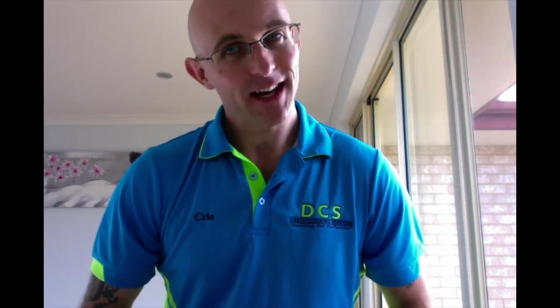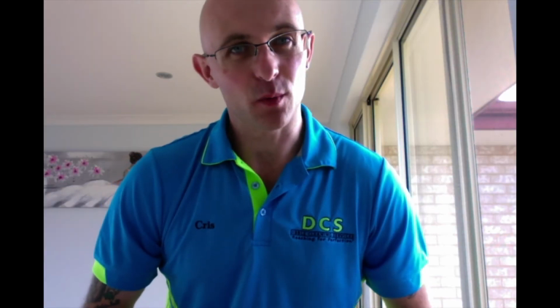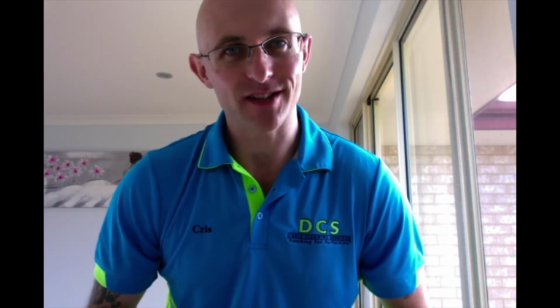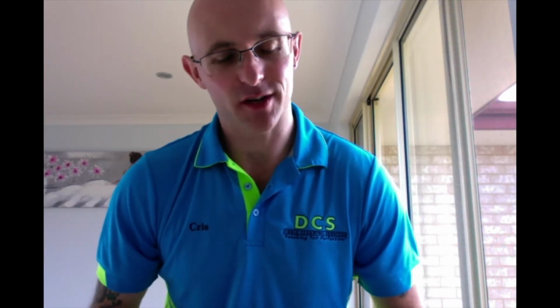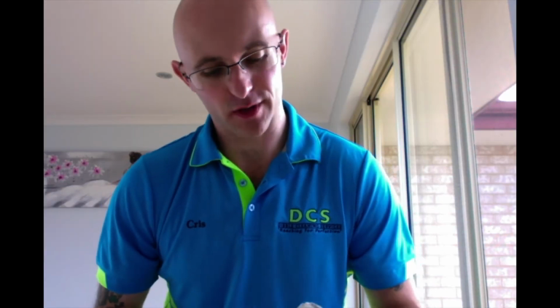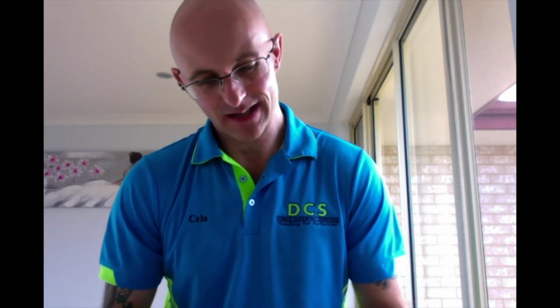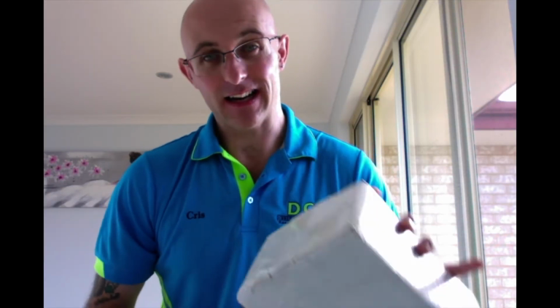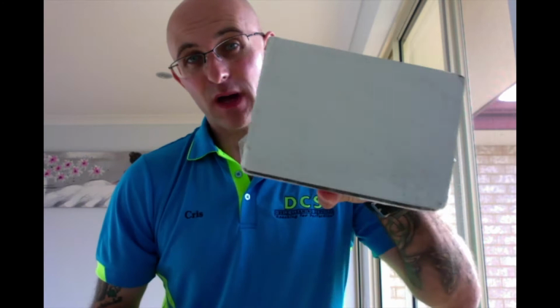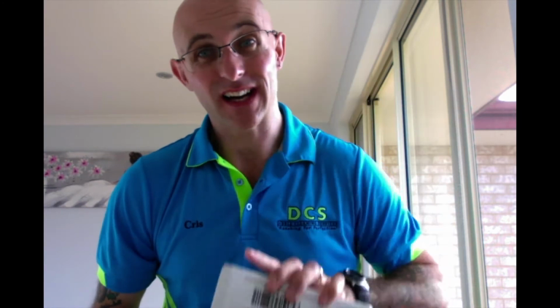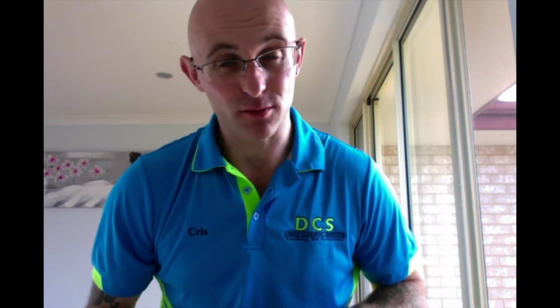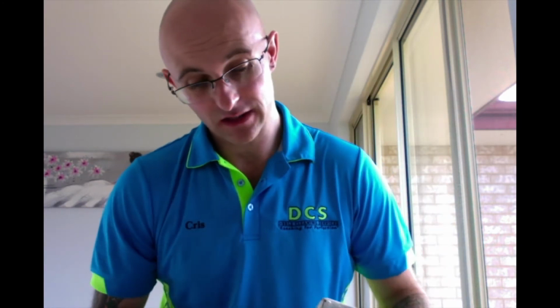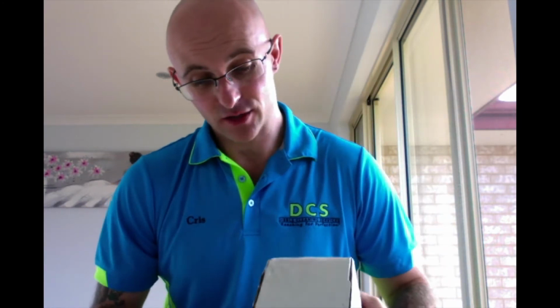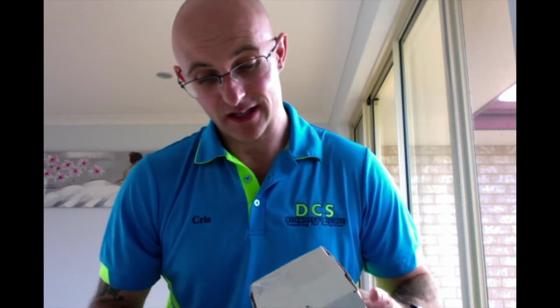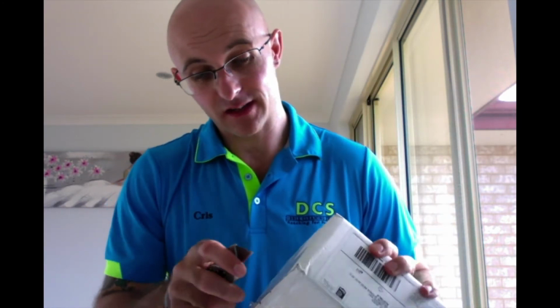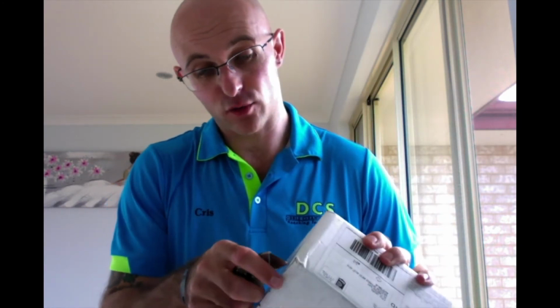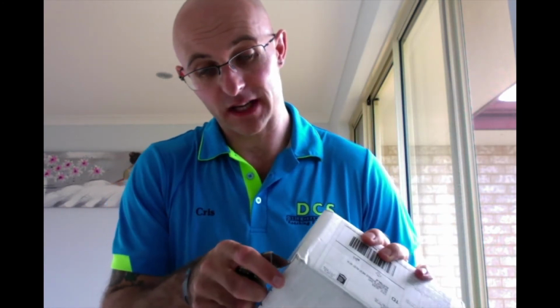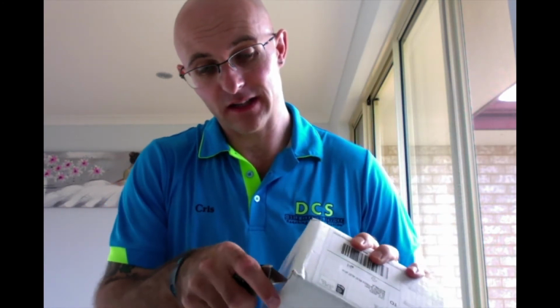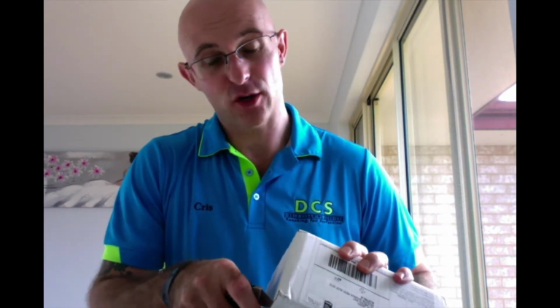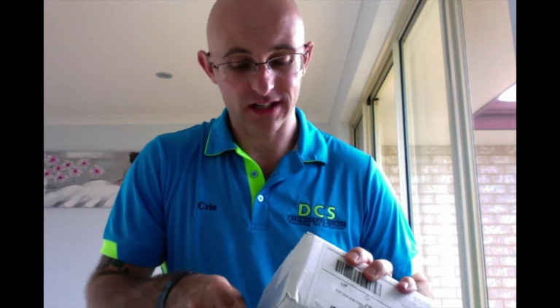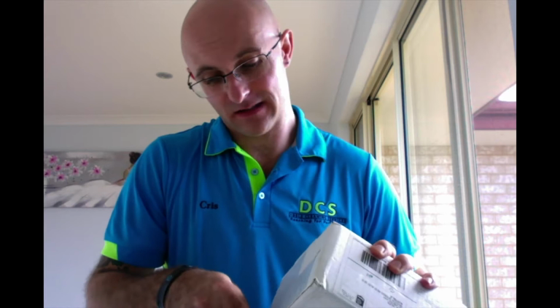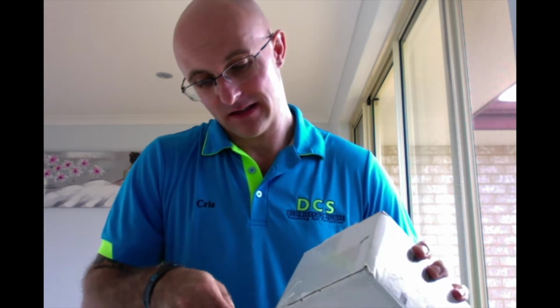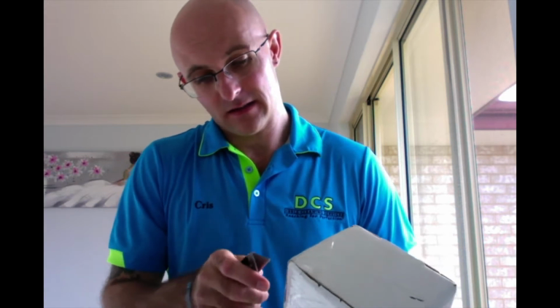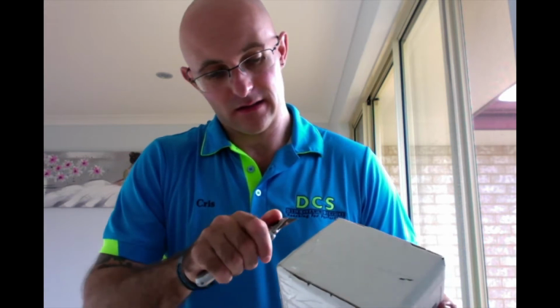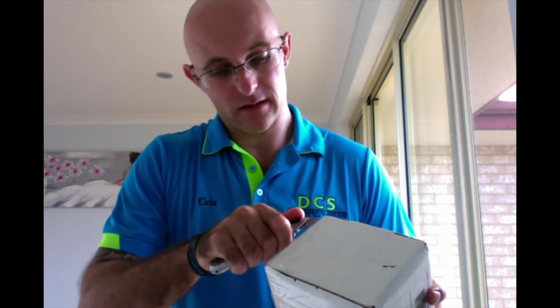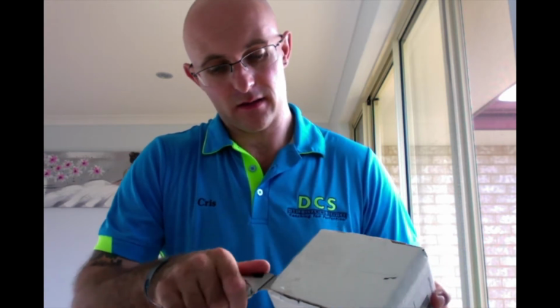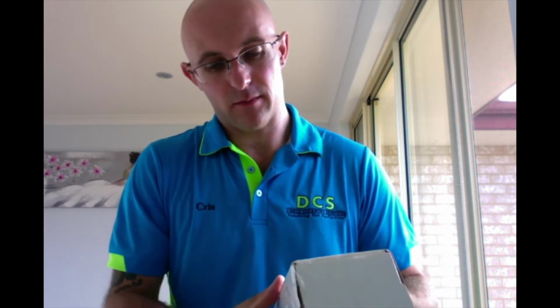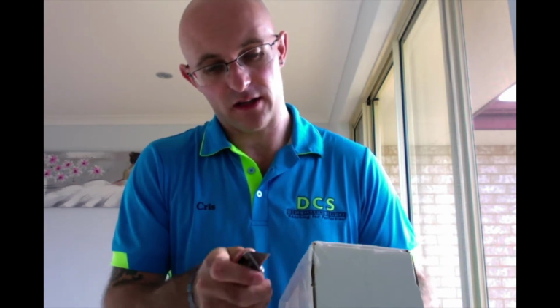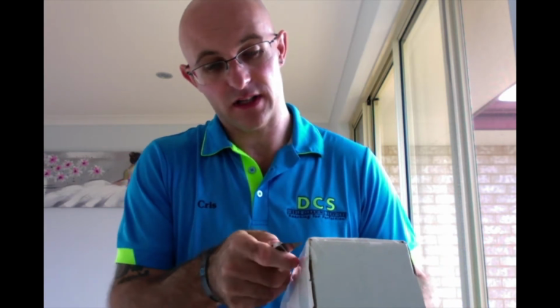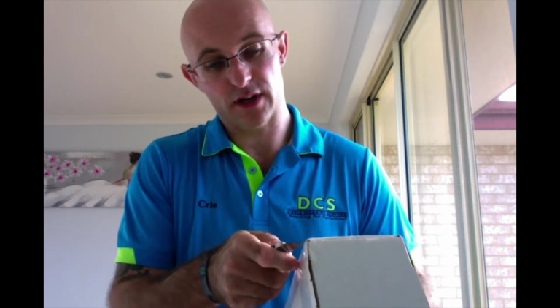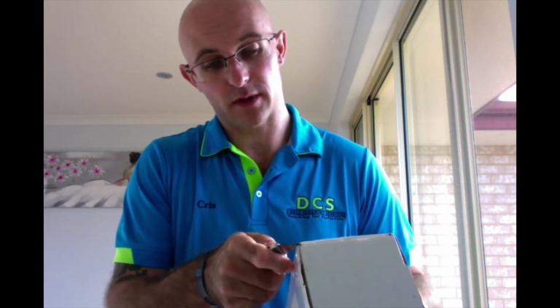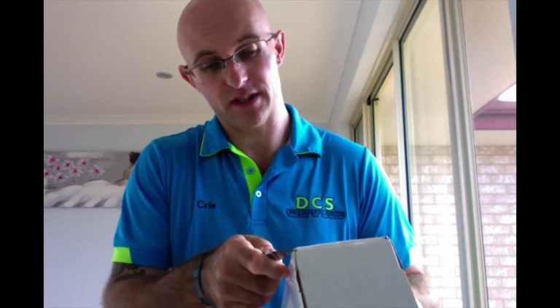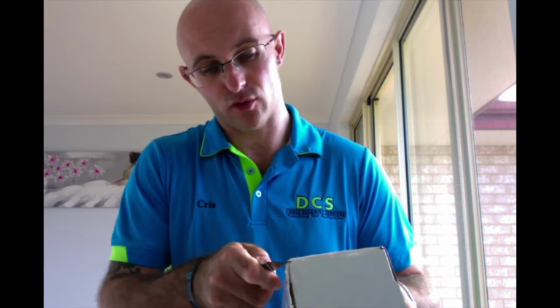Hi everyone, welcome back to another Cut Above with Chris and here we have another unboxing. This one has been kindly sent over from Ken Lee. I know what's in it. Ken was kind enough to send it over and add a couple little bits in here for me.